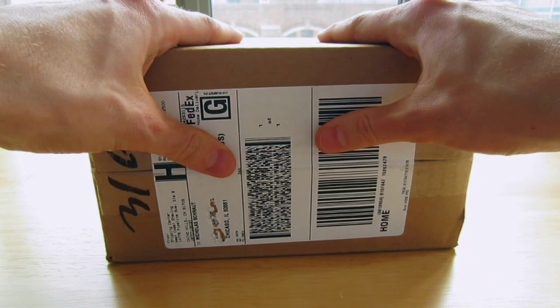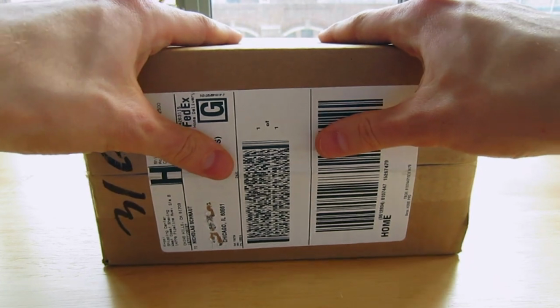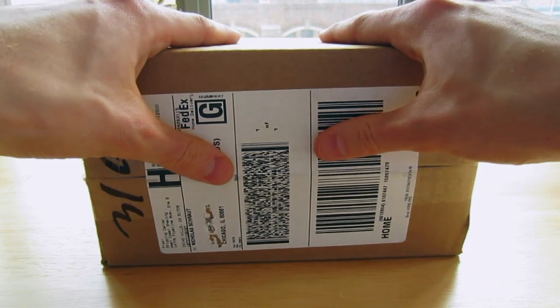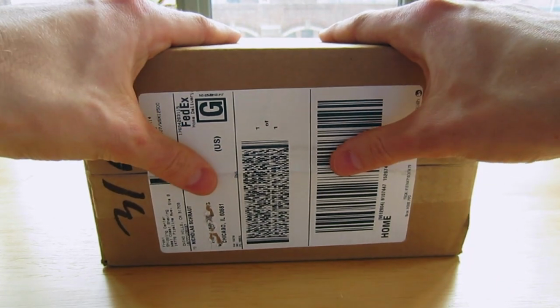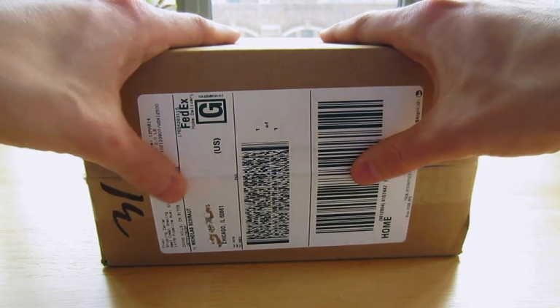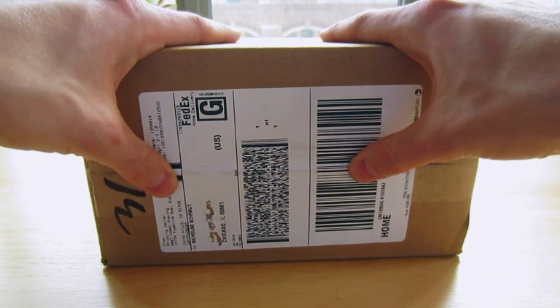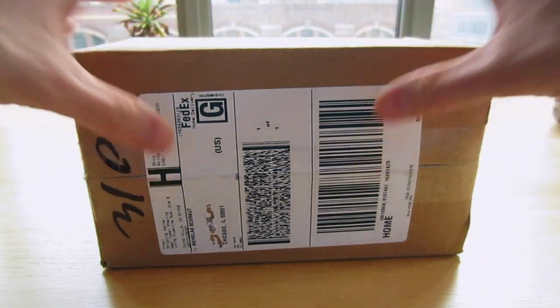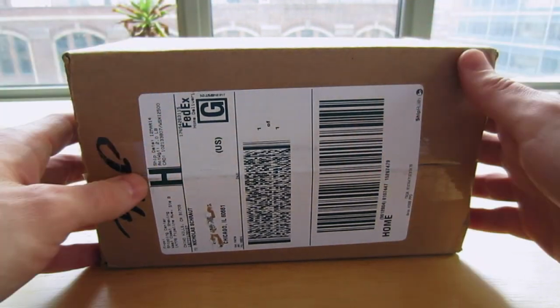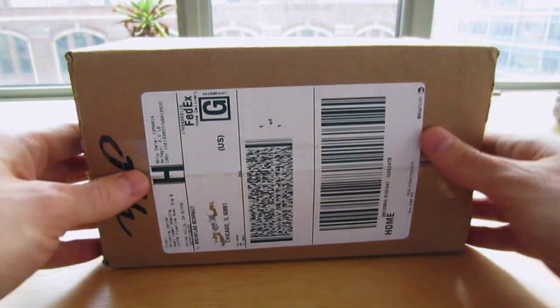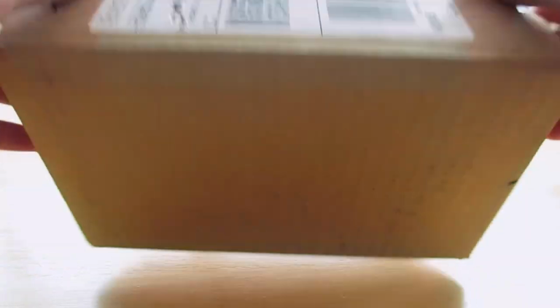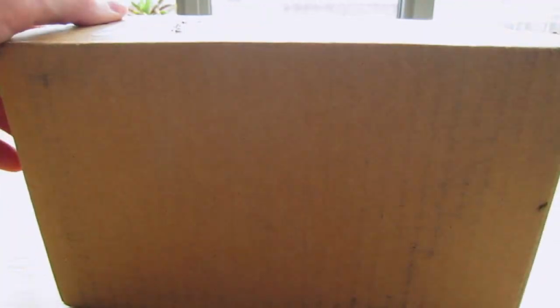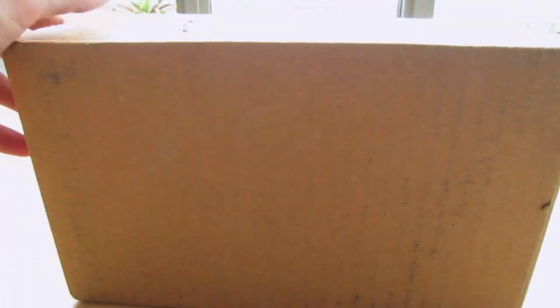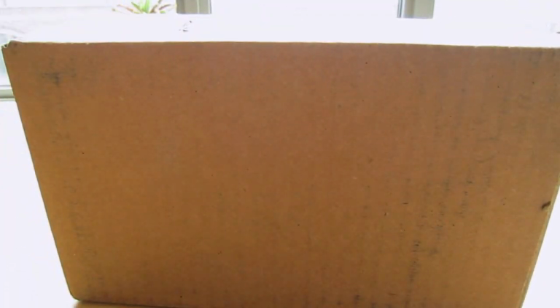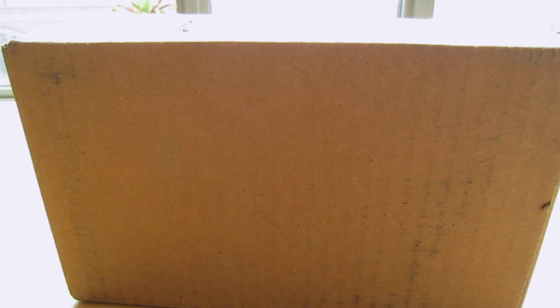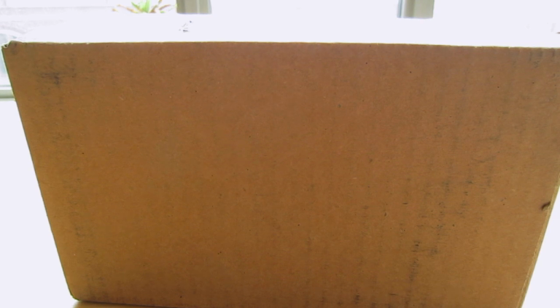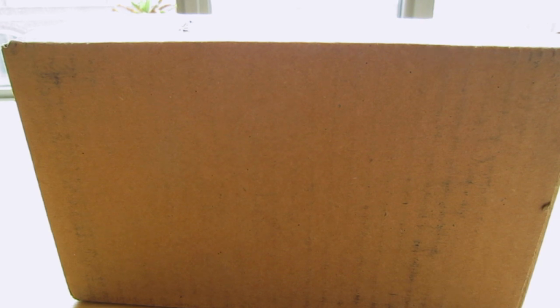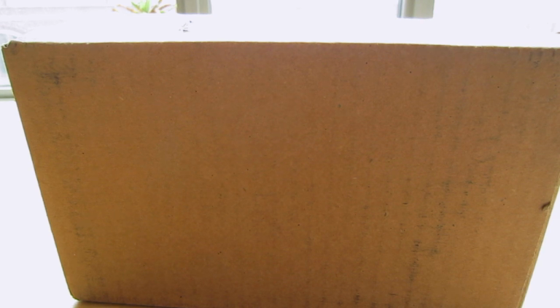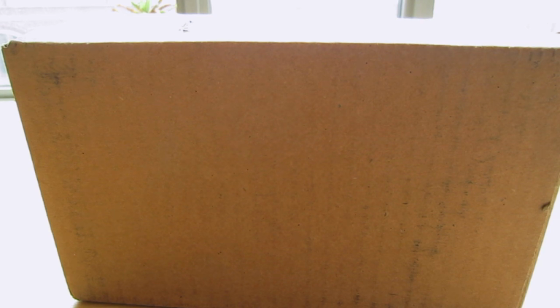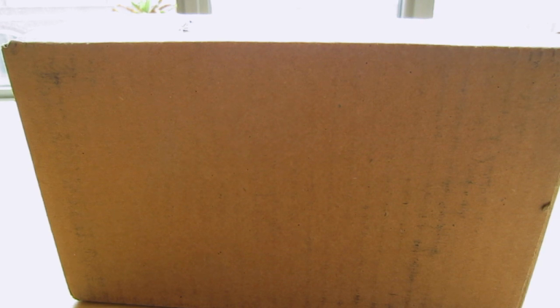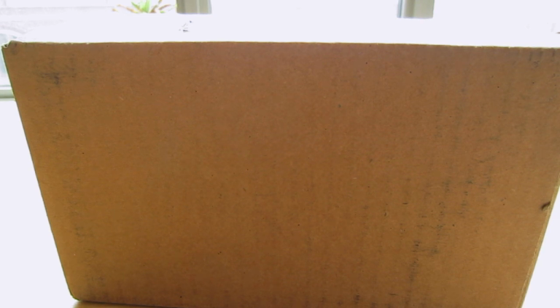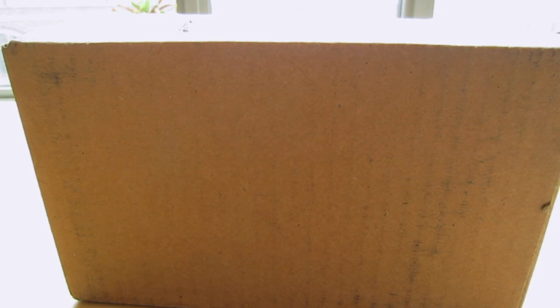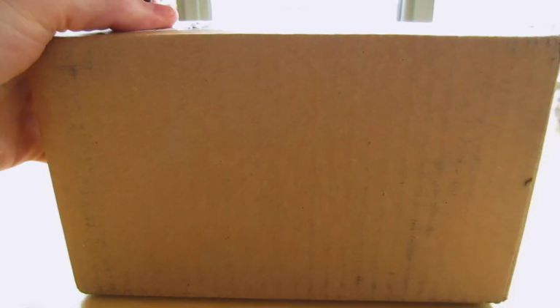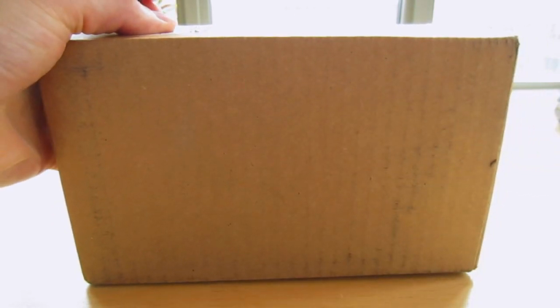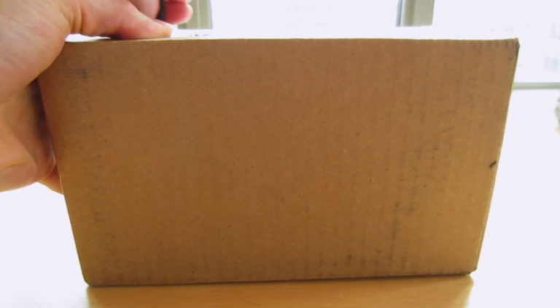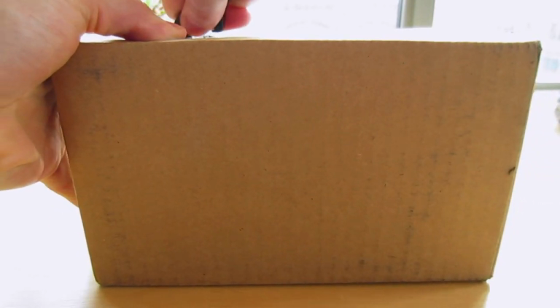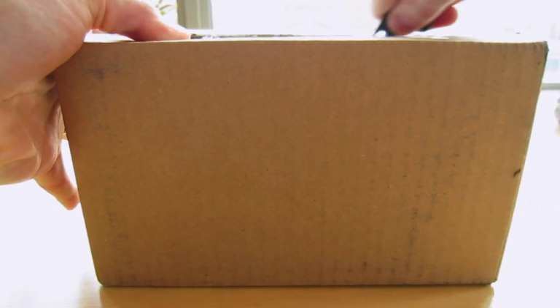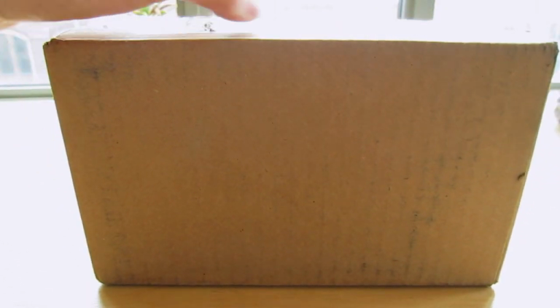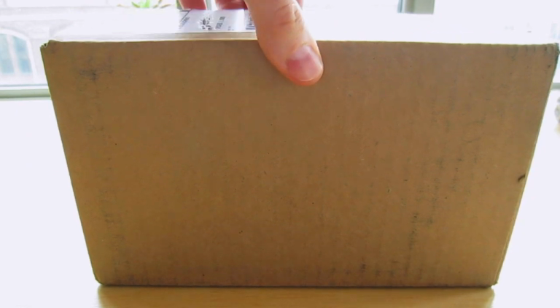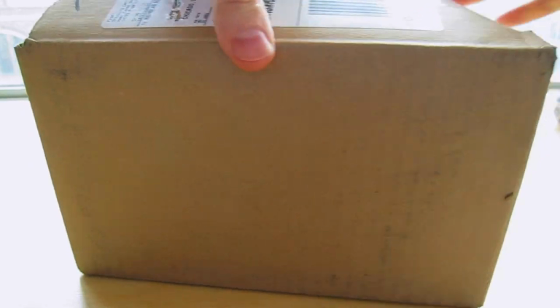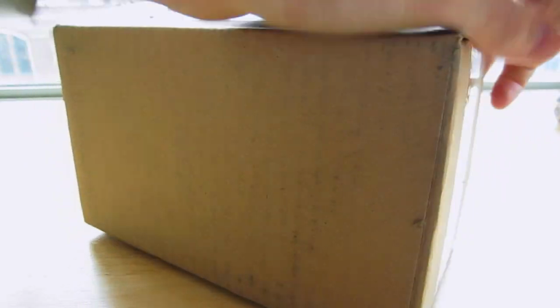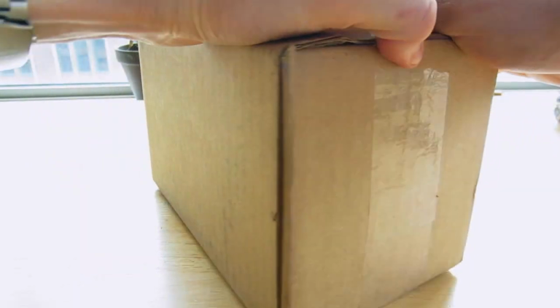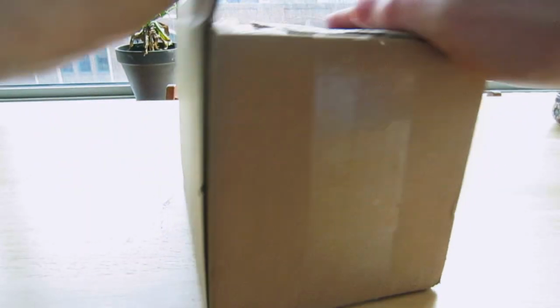So first of all, I just got this today in the mail. It's from West Coast Shaving. I'm going to go ahead and open it and show you guys what I have here — a few exciting products that I've been wanting to try for quite a while now.